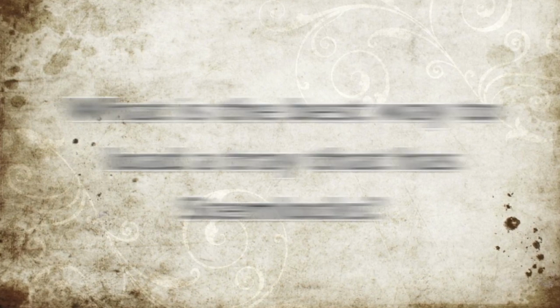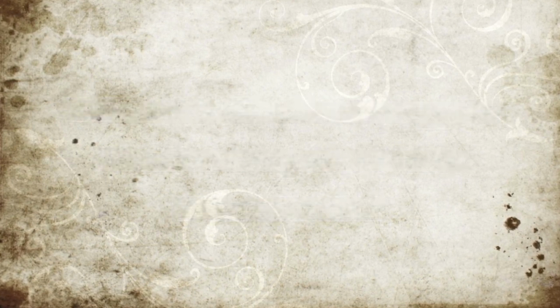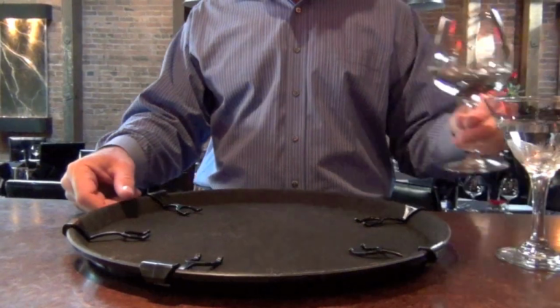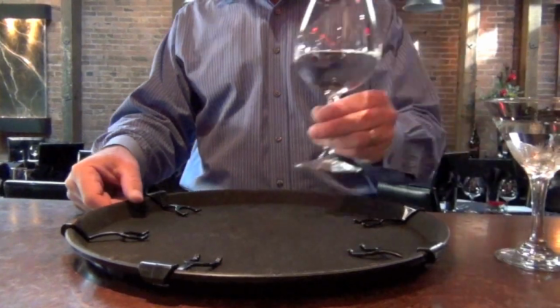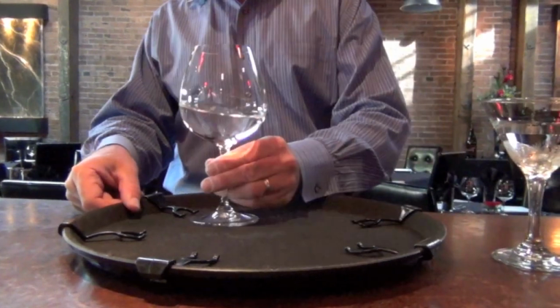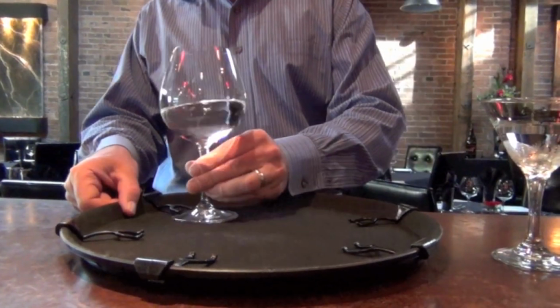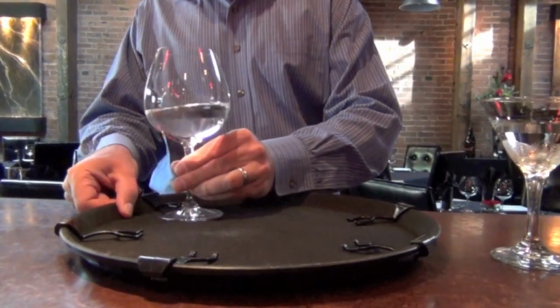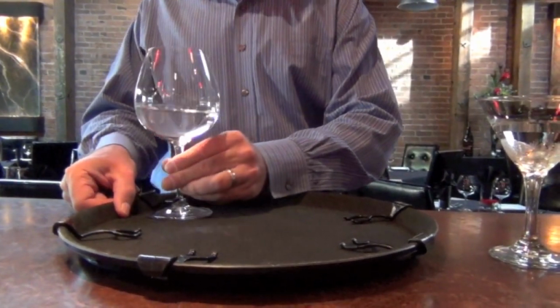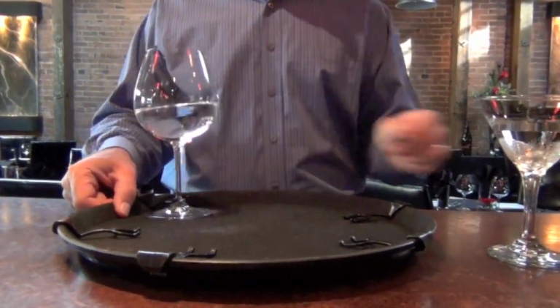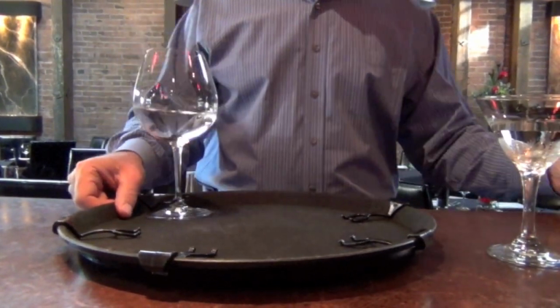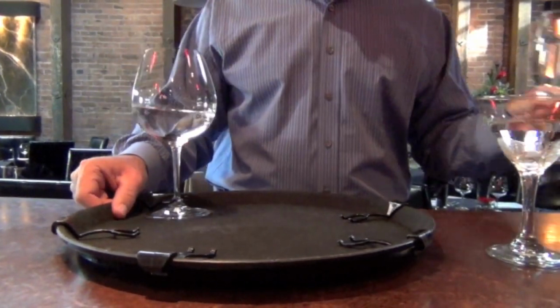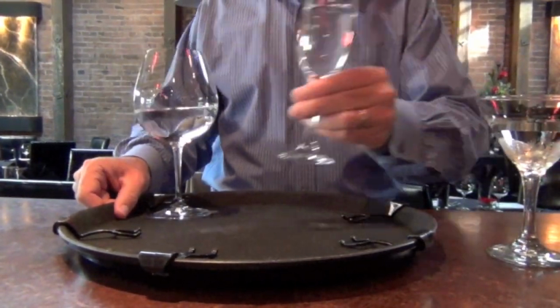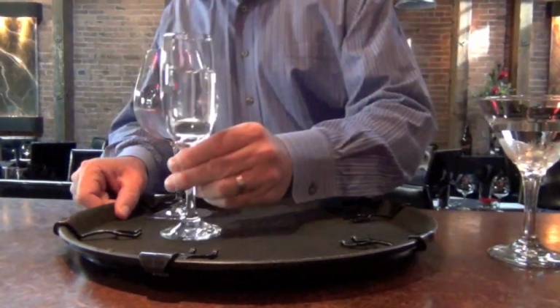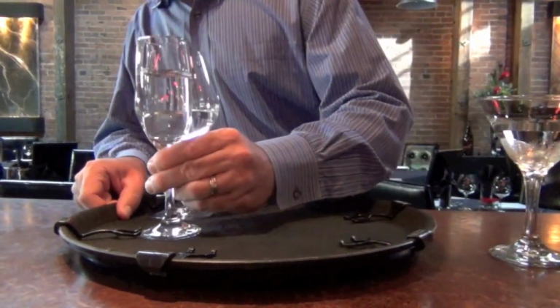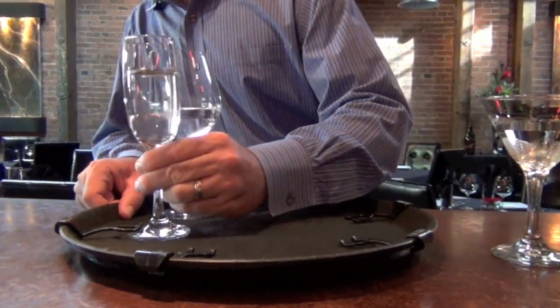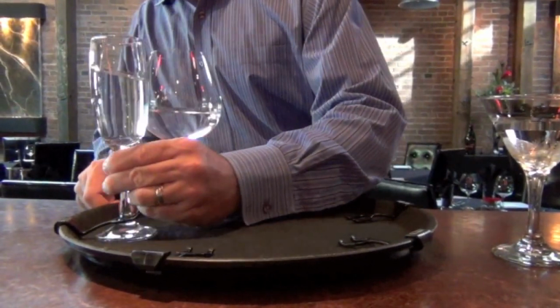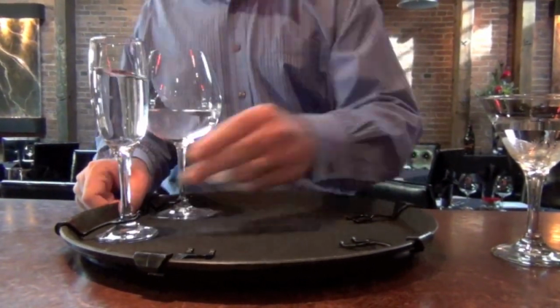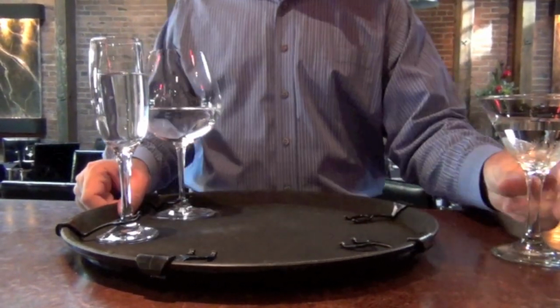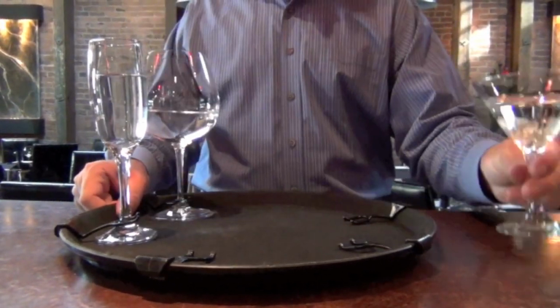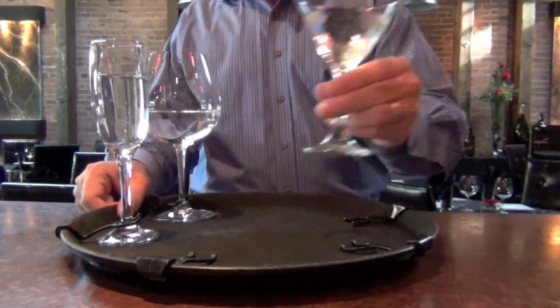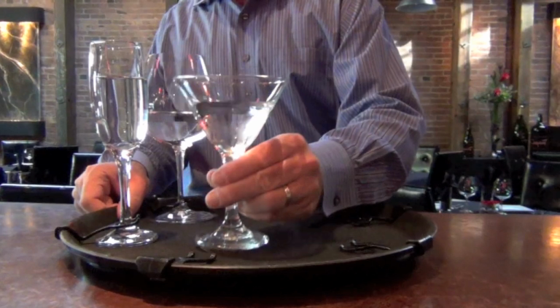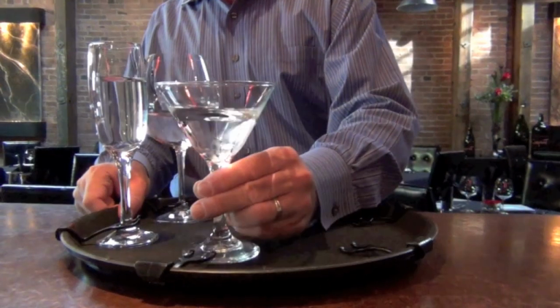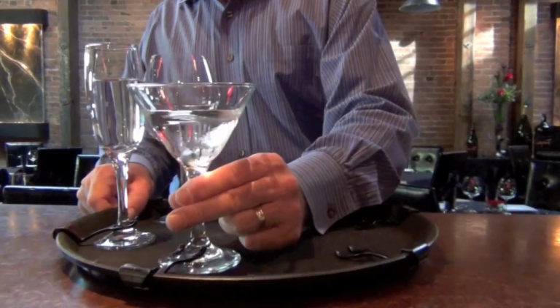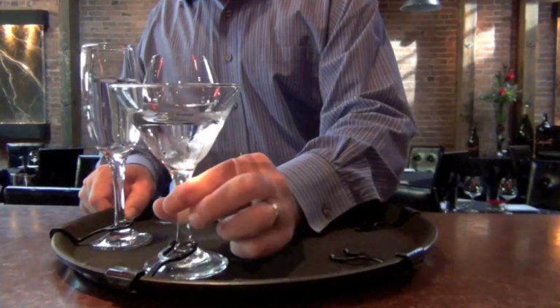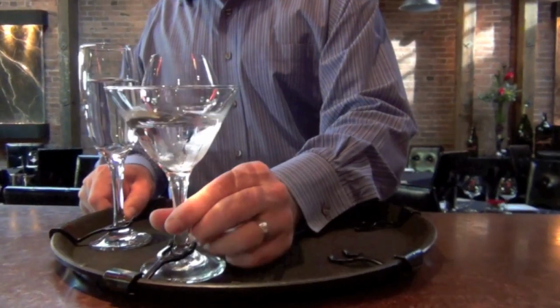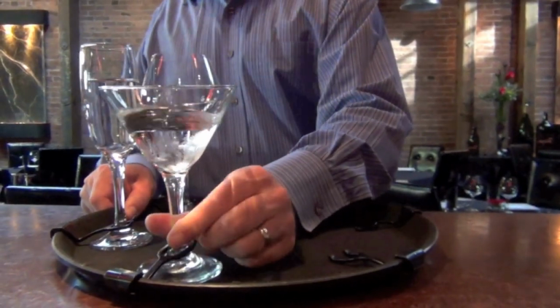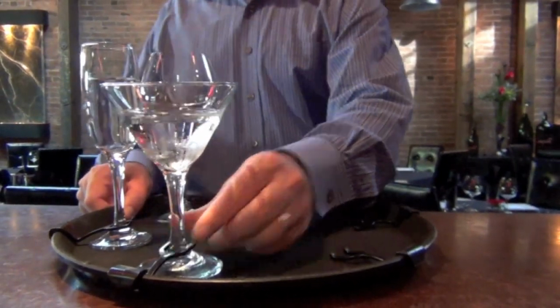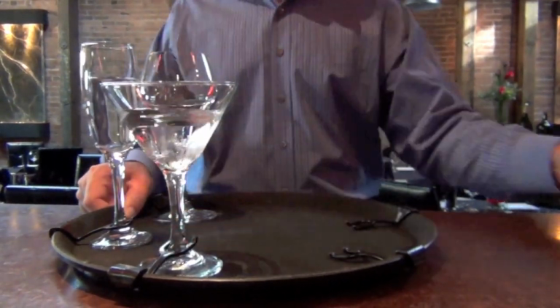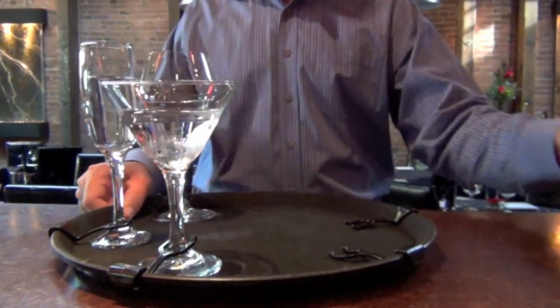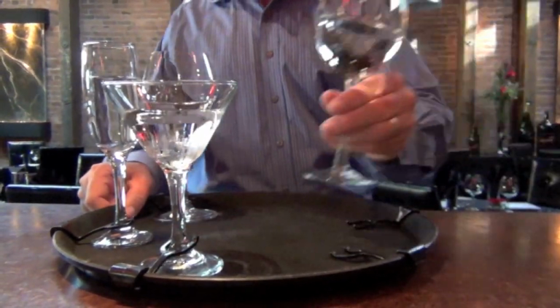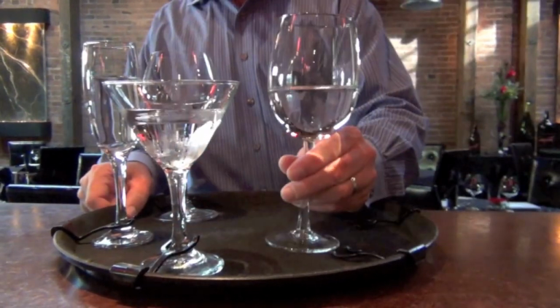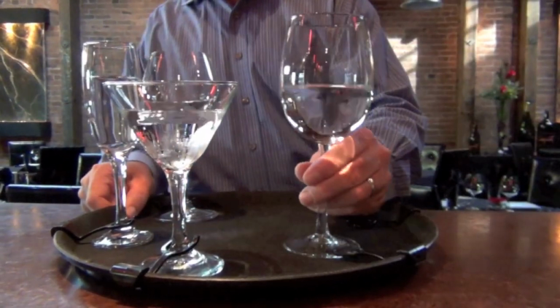We set up the stem locks so that the stemware goes on the outside of the tray. Anything that's not locked in, we put it in the middle, protected by all the locked-in stemware.